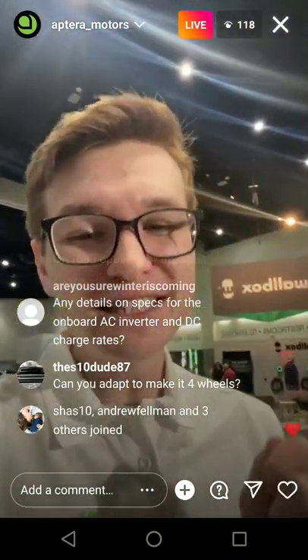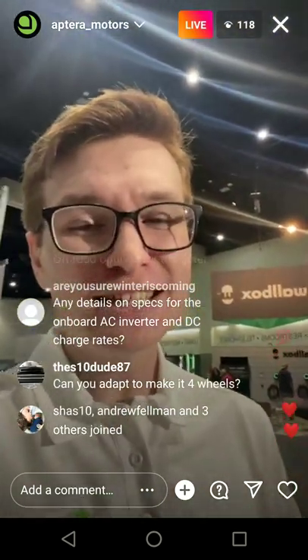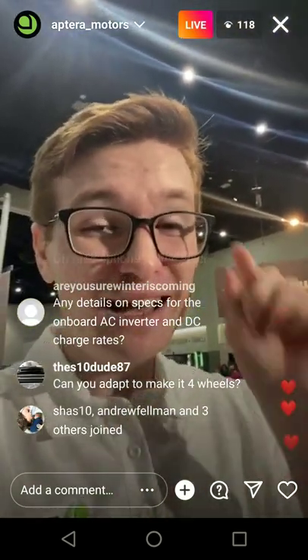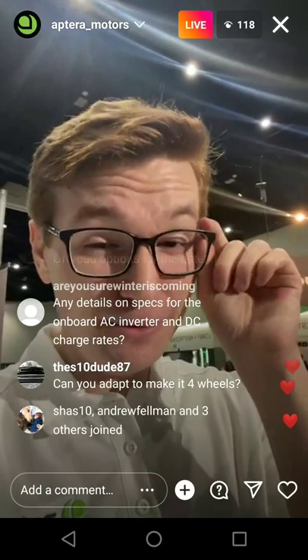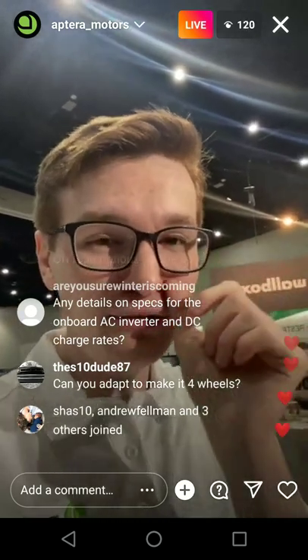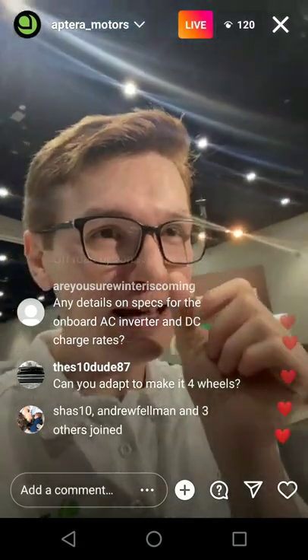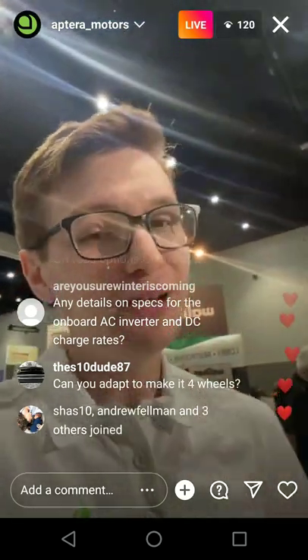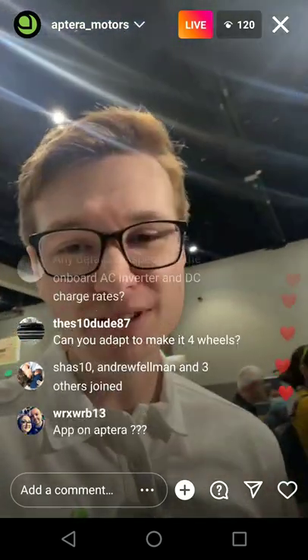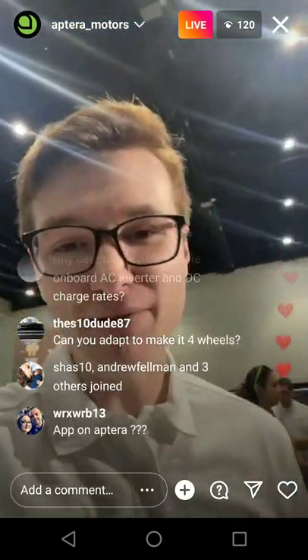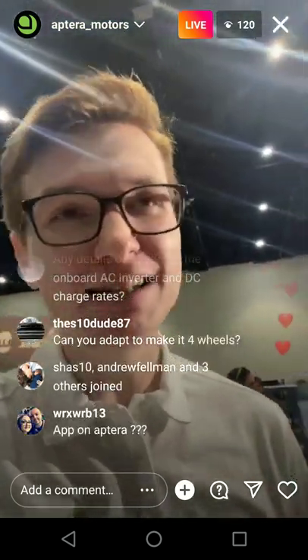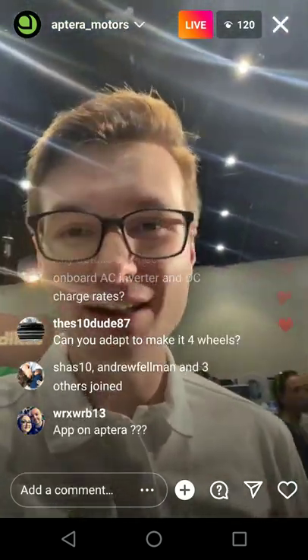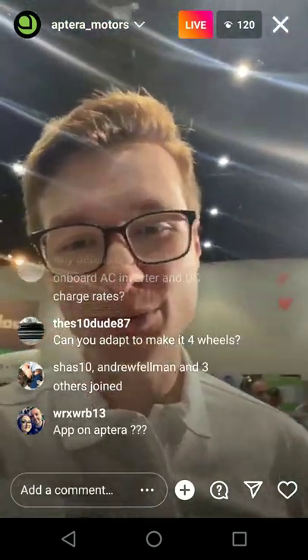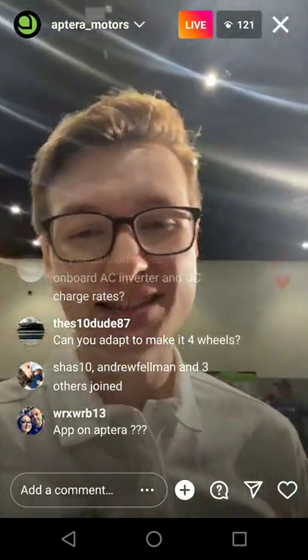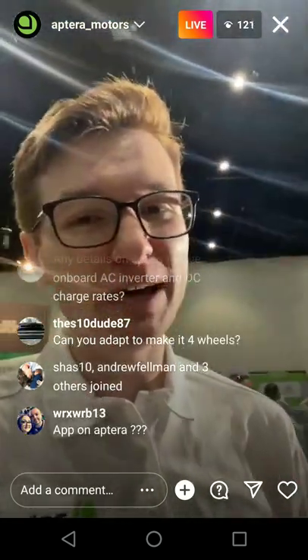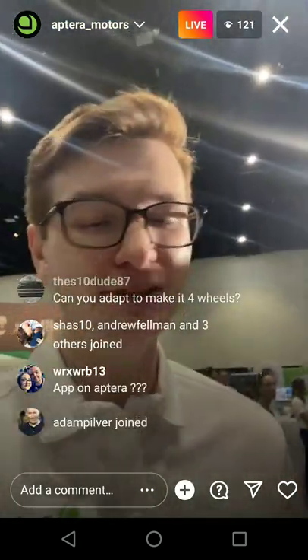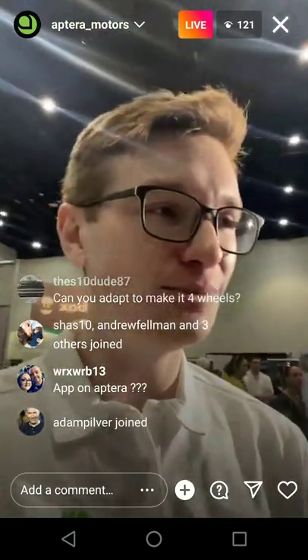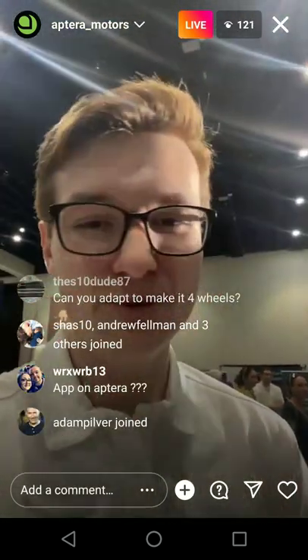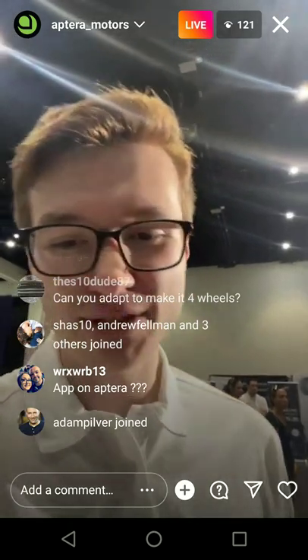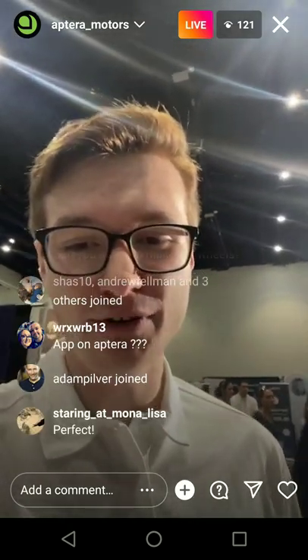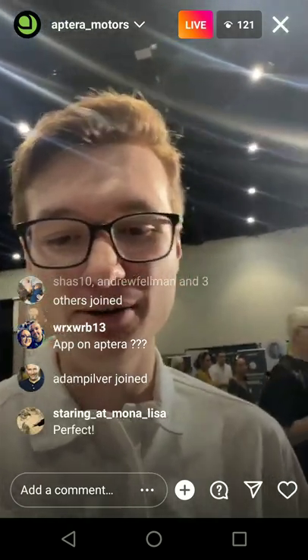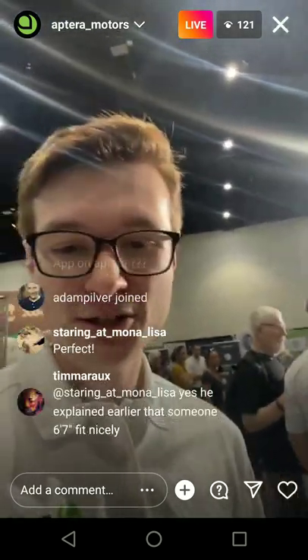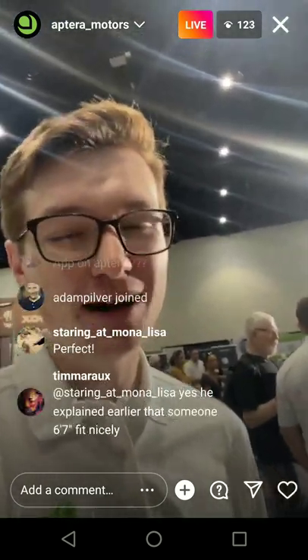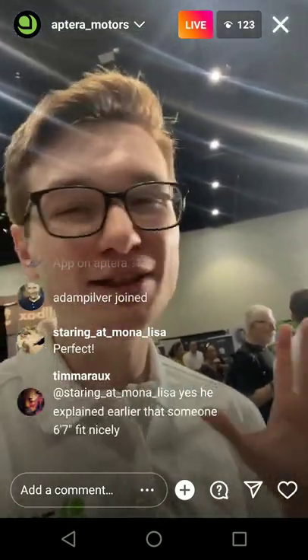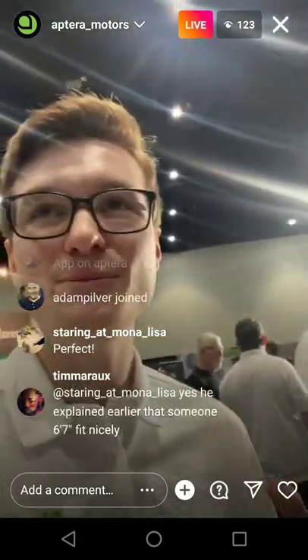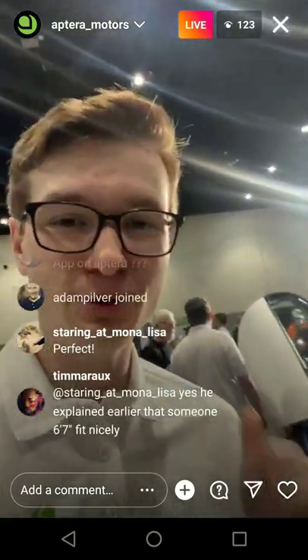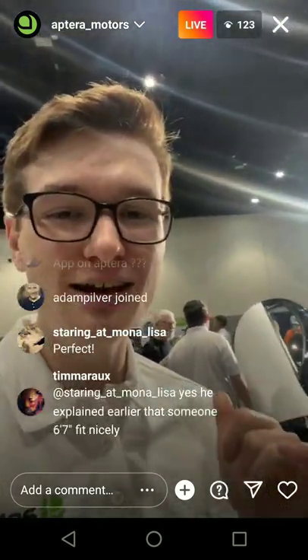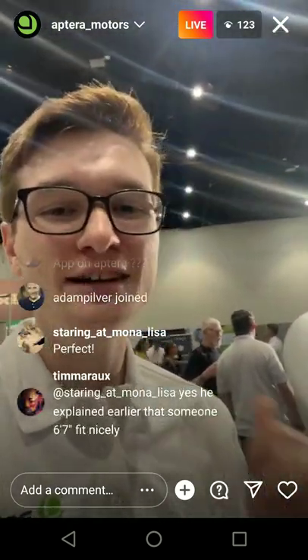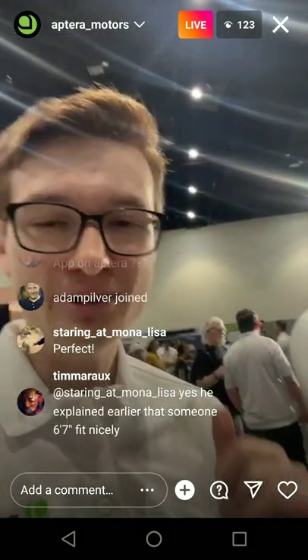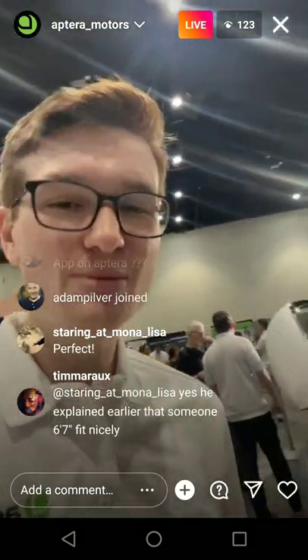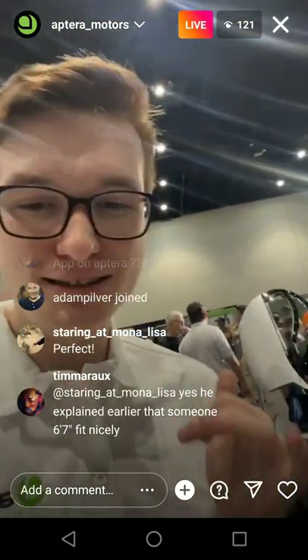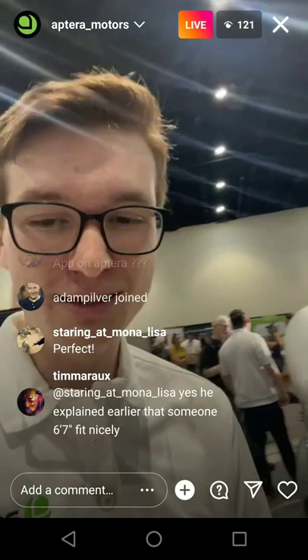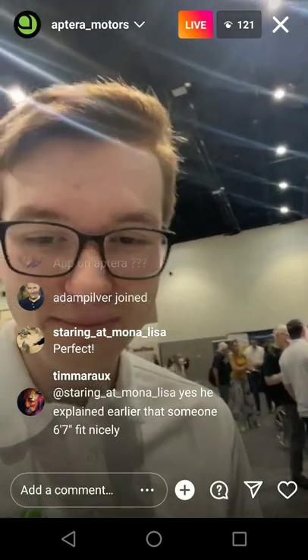If you're 6'6", you should fit — definitely. We had someone 6'7" fit today very comfortably. They said it was better than their Tesla Model 3 in terms of comfort. I'm glad that people really love going into Gamma and think it's awesome.